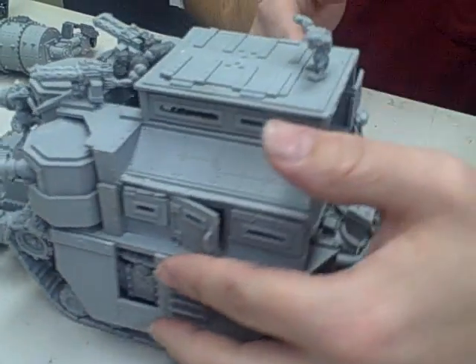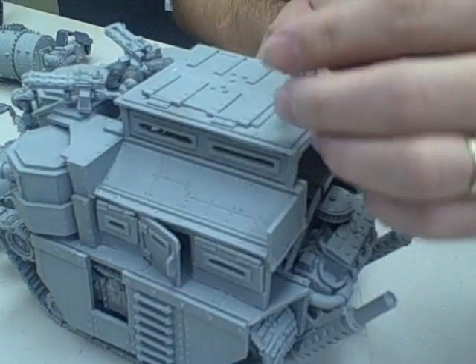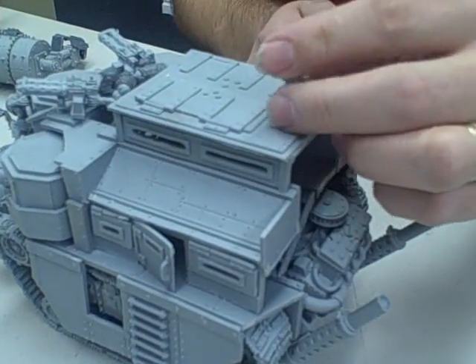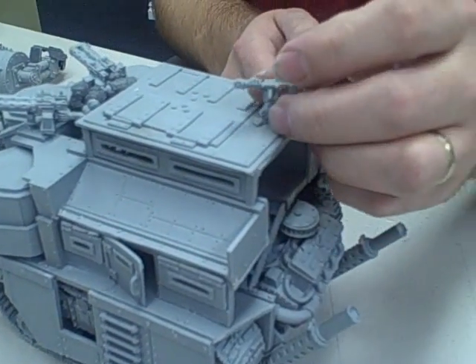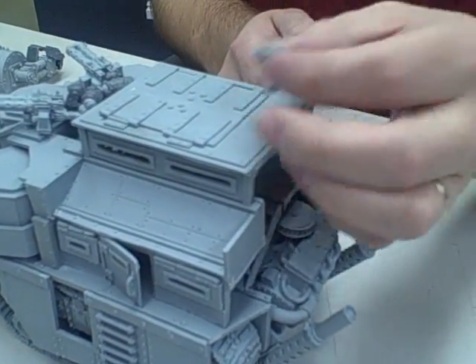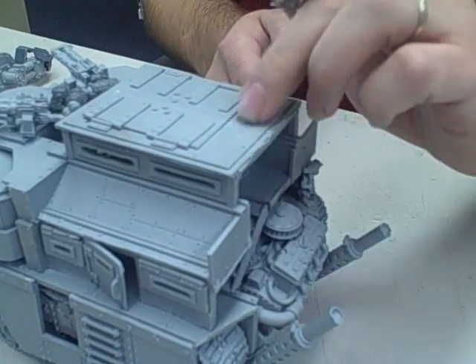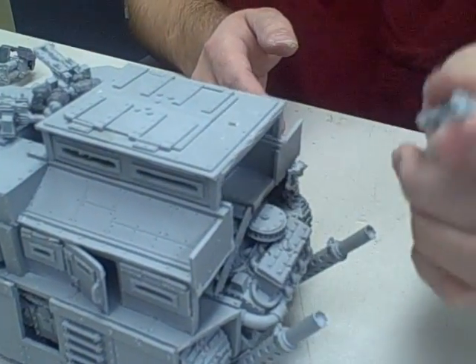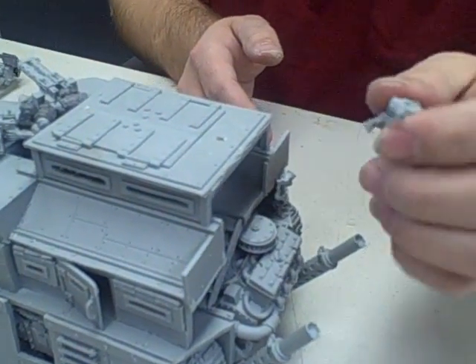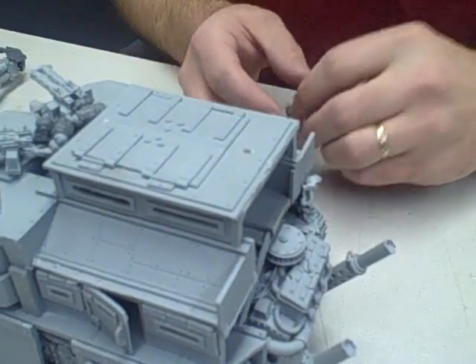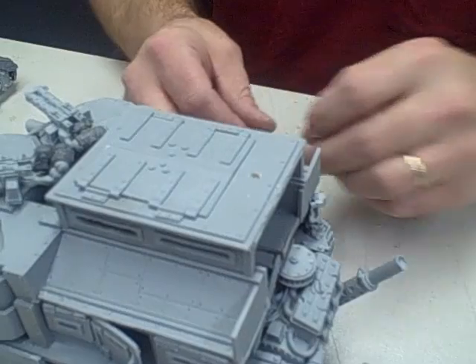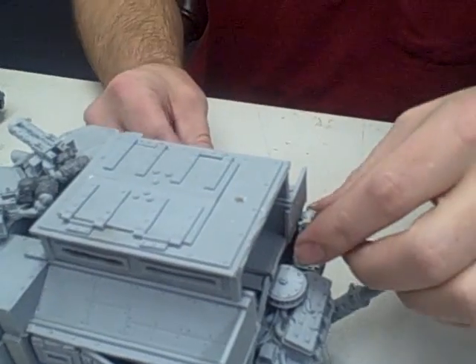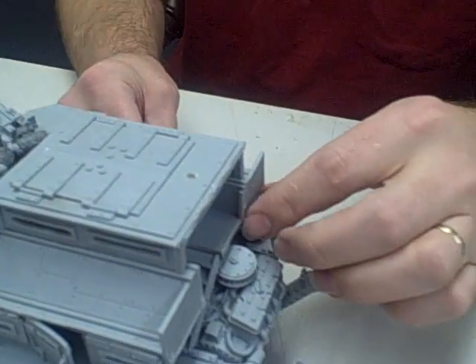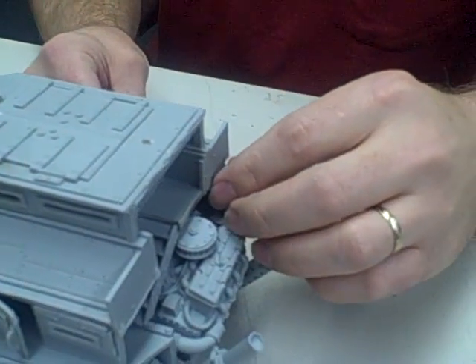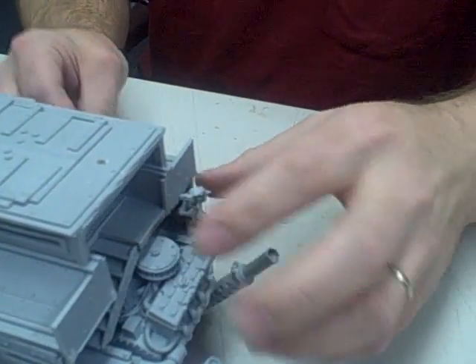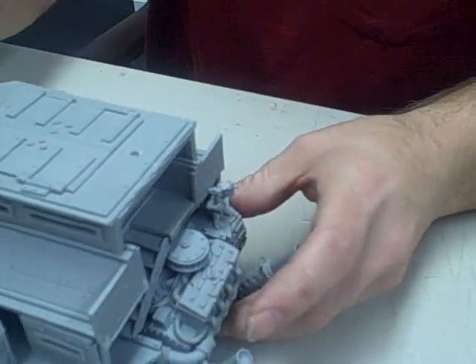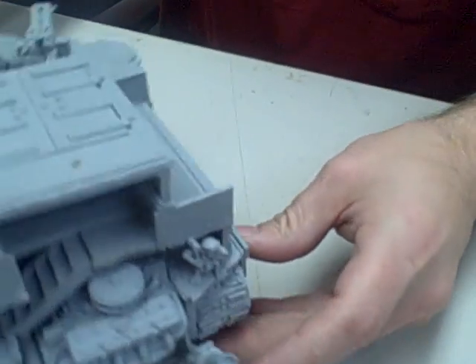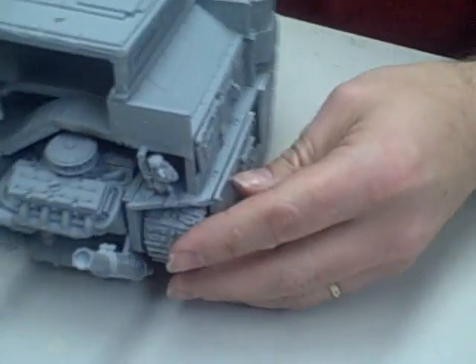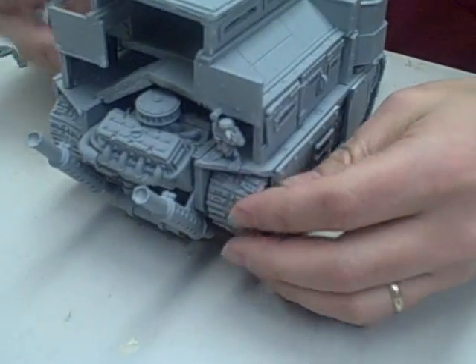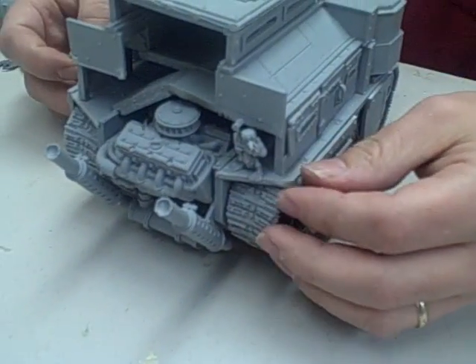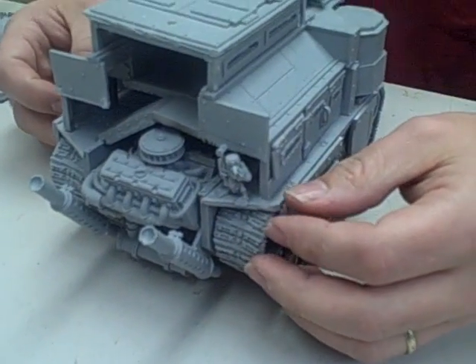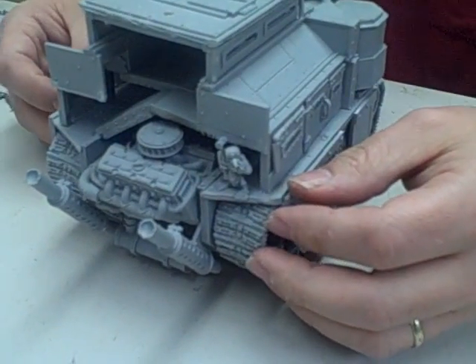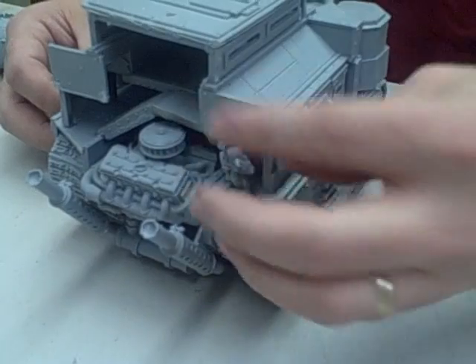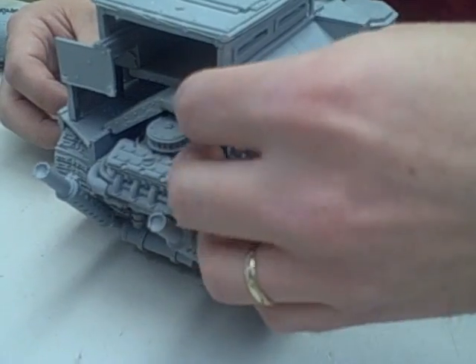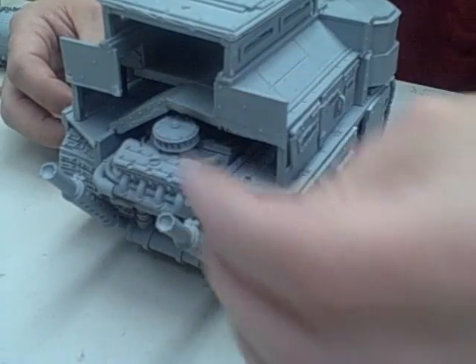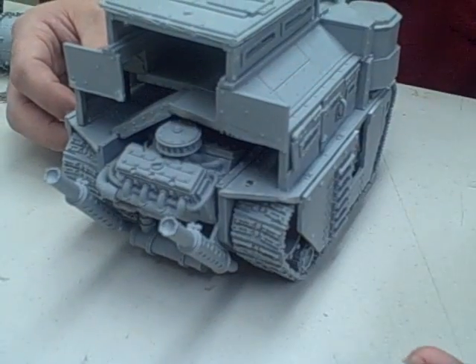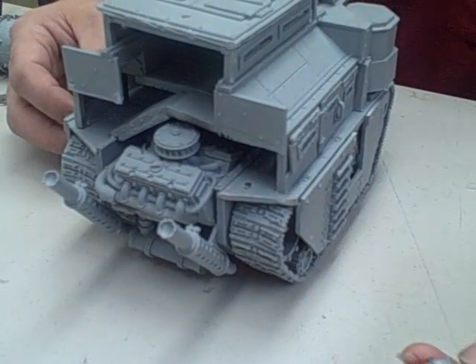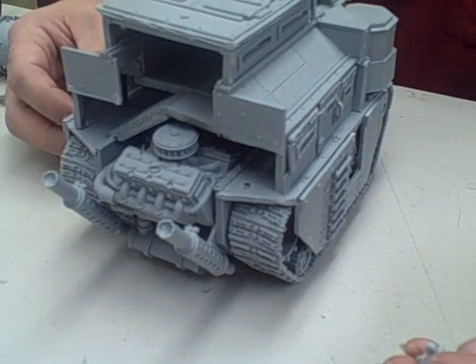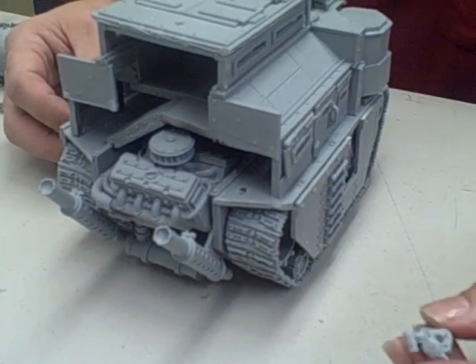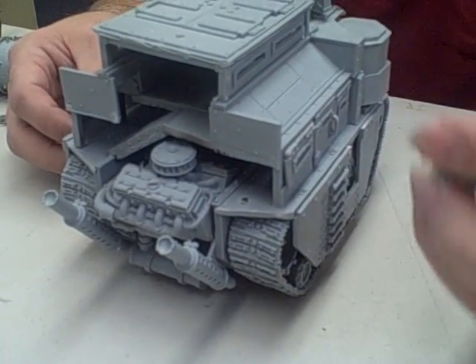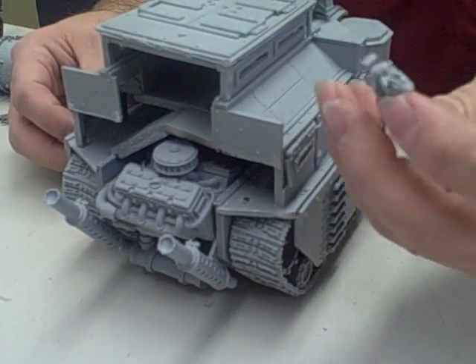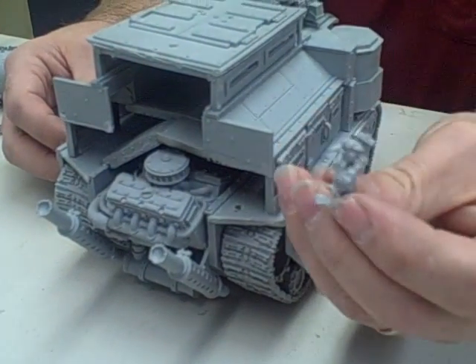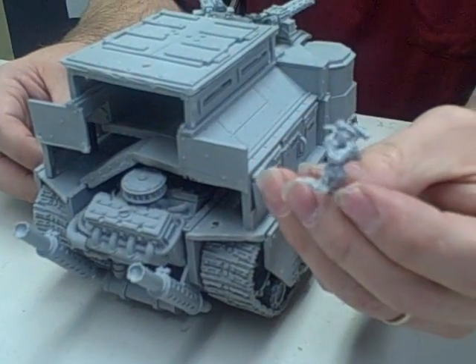In the back we've got the other grot with another magnetization point up there — very subtle. And then back here we've got the grot who refuses to work permanently. He is also magnetized. He's picking his nose.